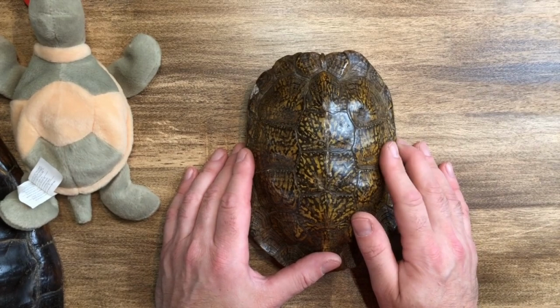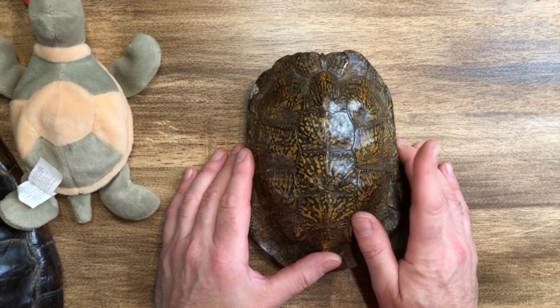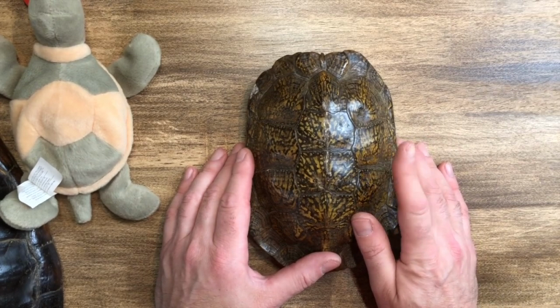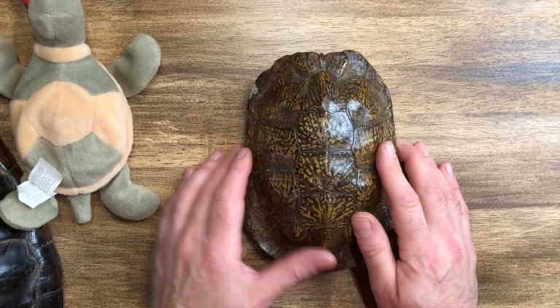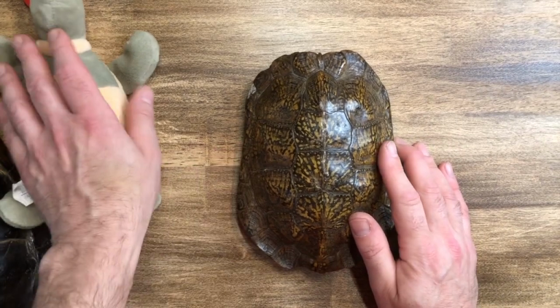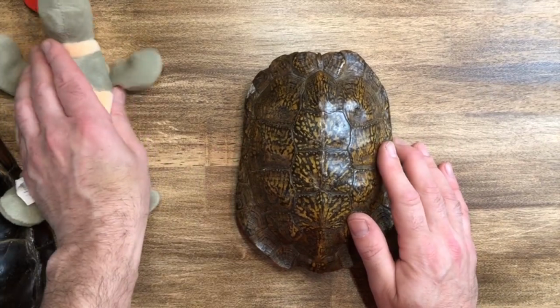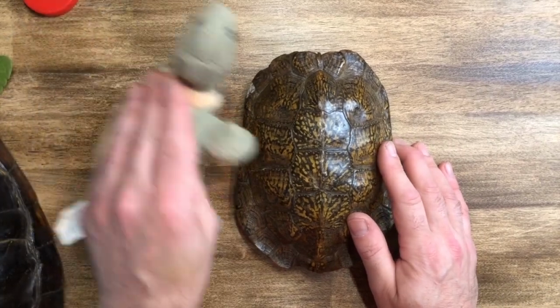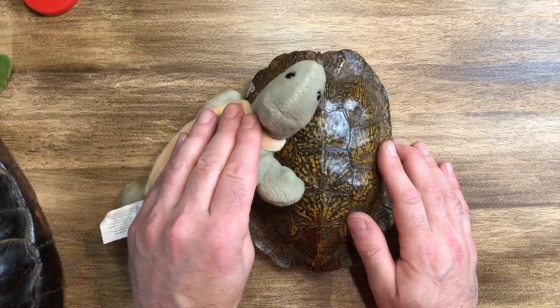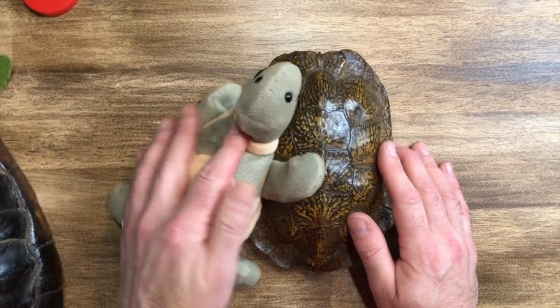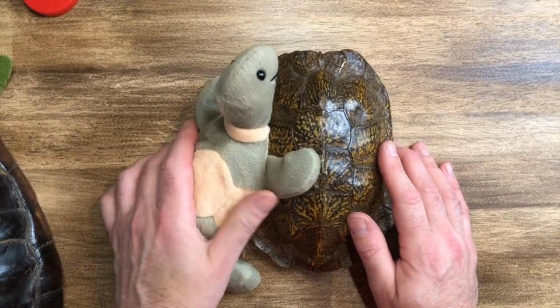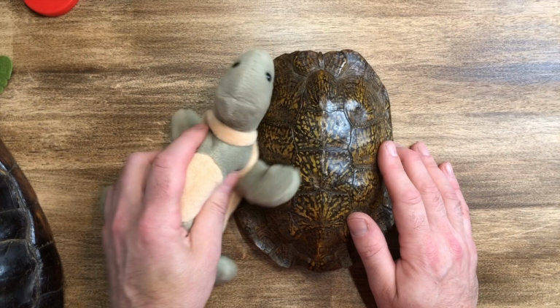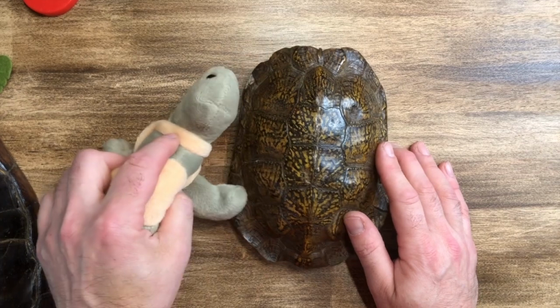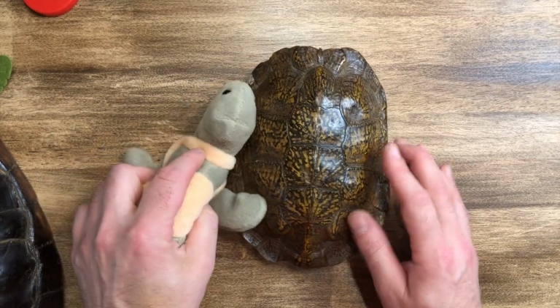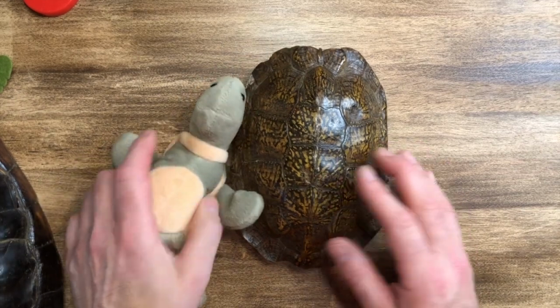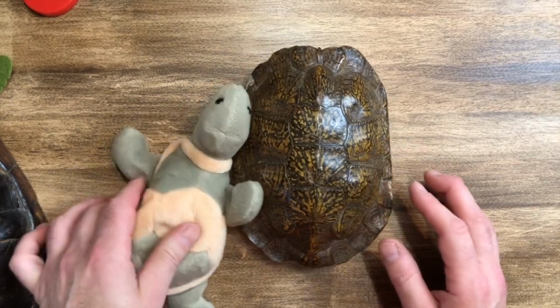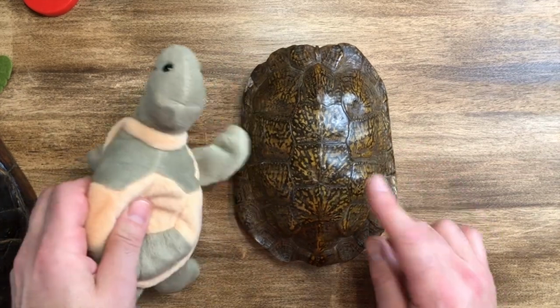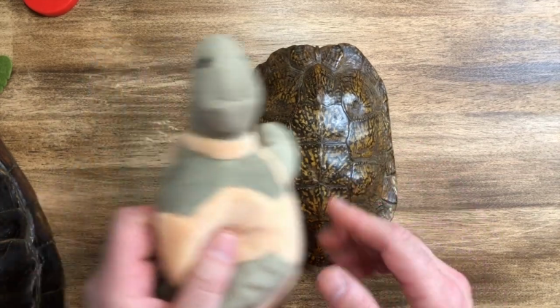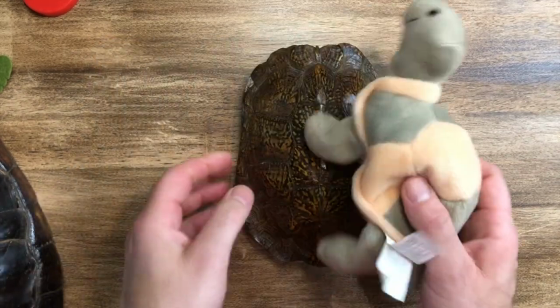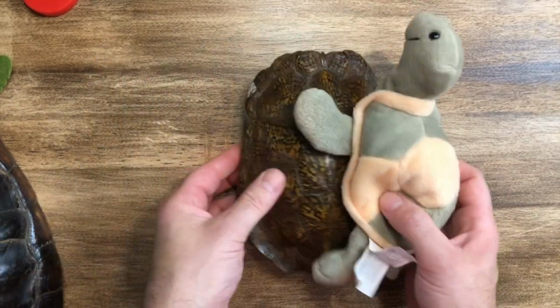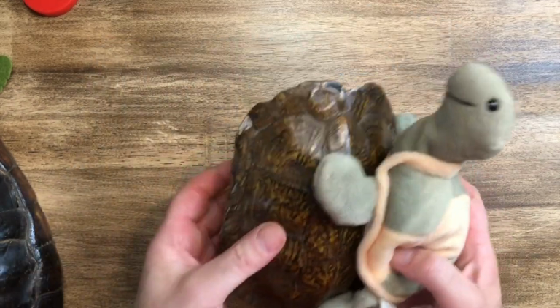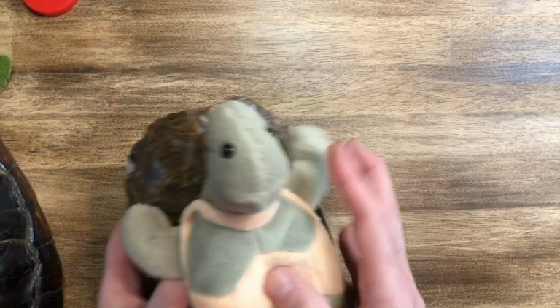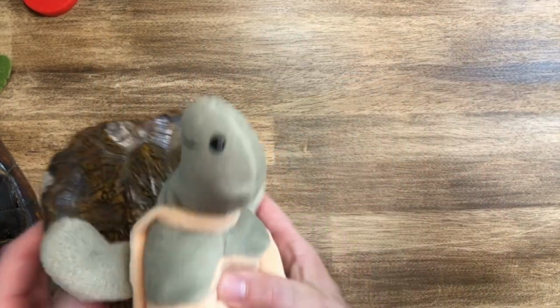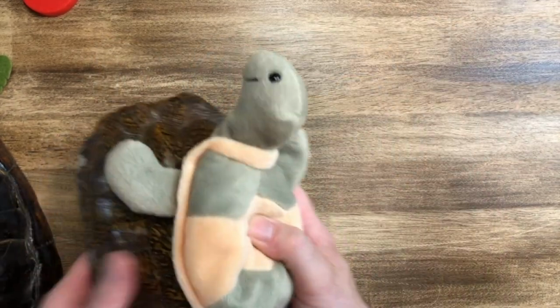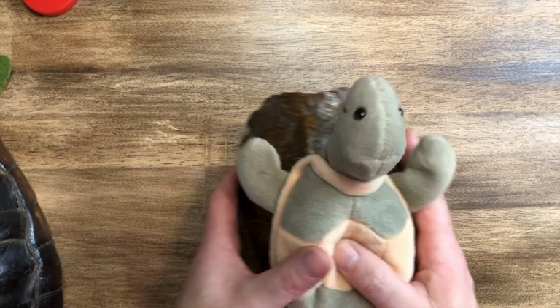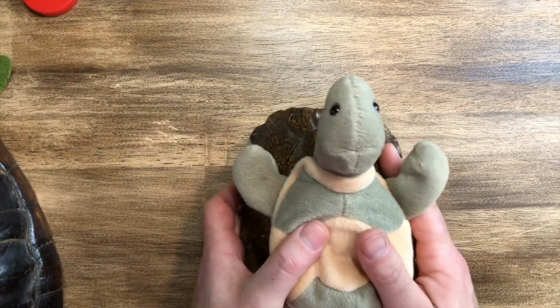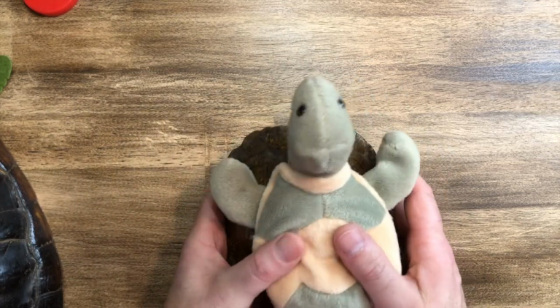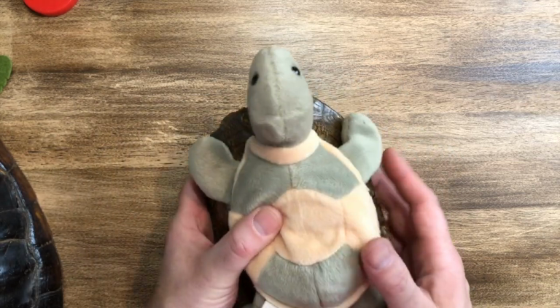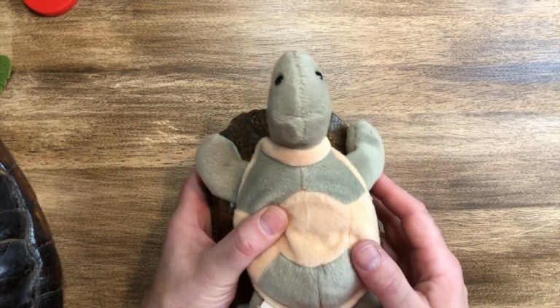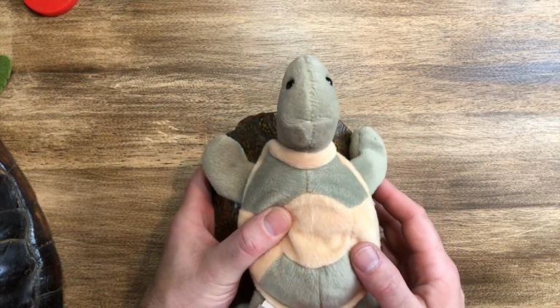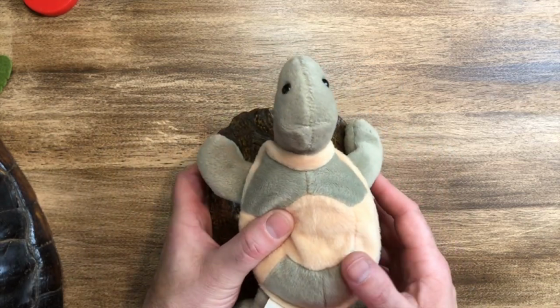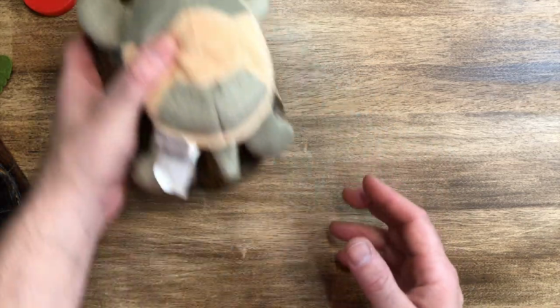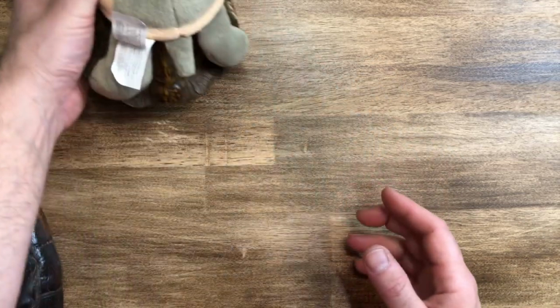If the turtle didn't have a shell, a fox or a raccoon could come and take him away. So the shell really helps protect him. Today you're gonna pretend to be a turtle — you have to make your turtle shell!